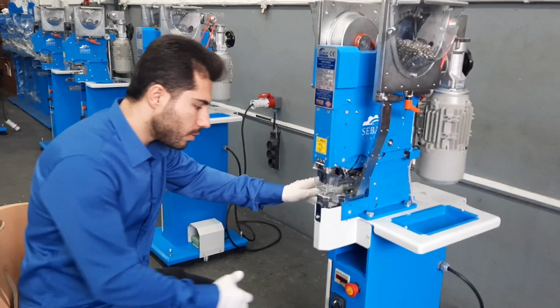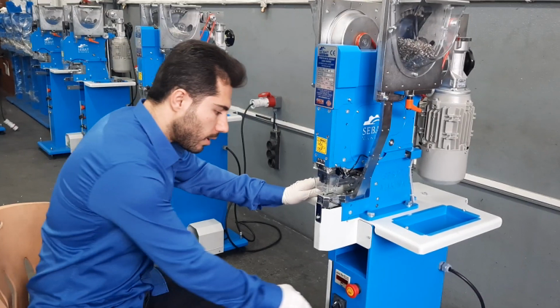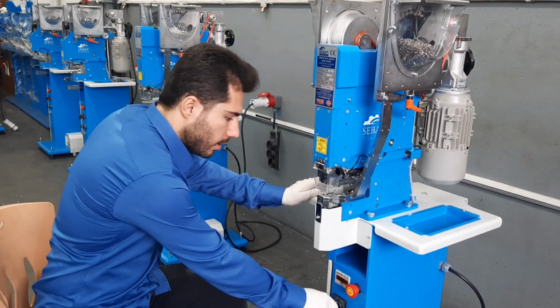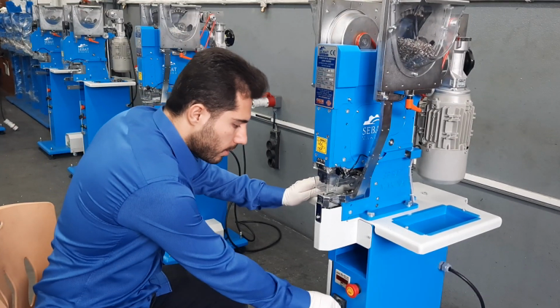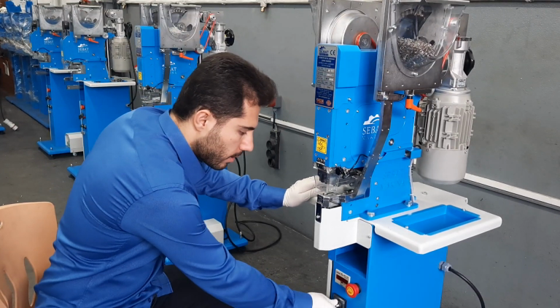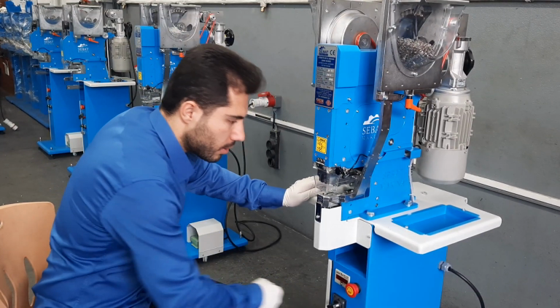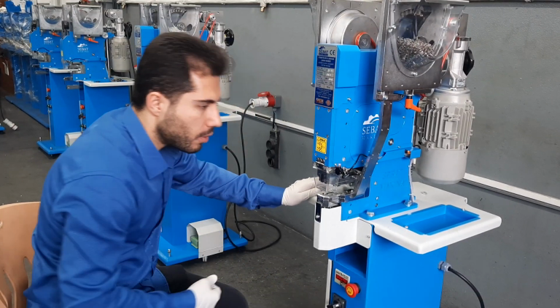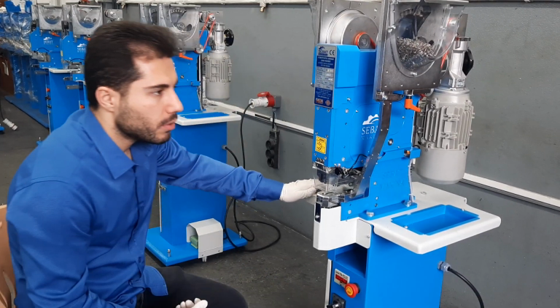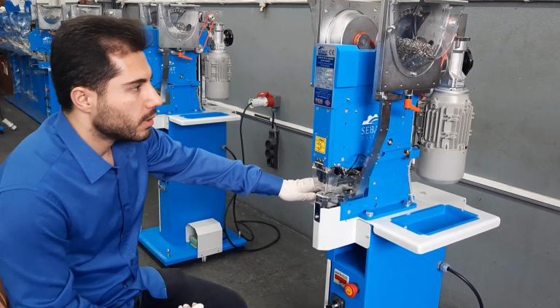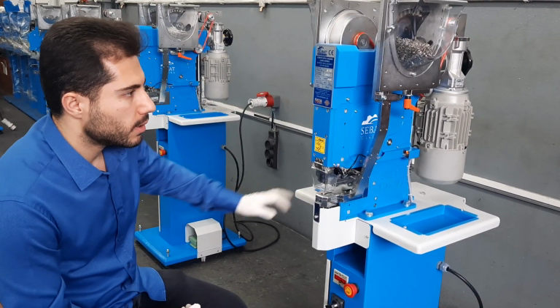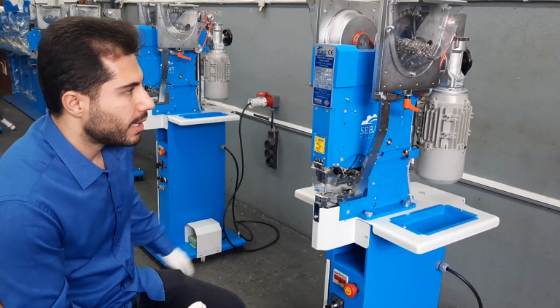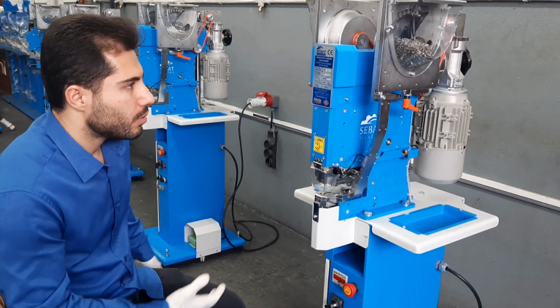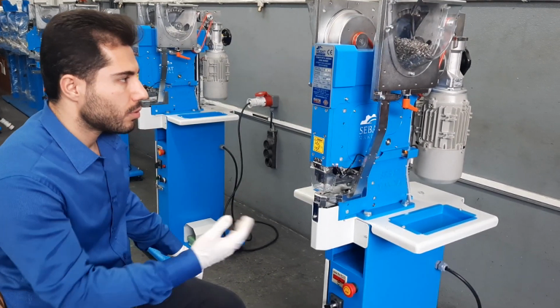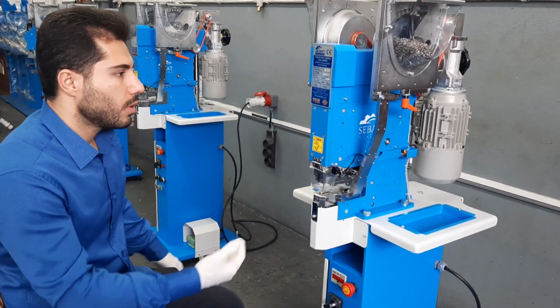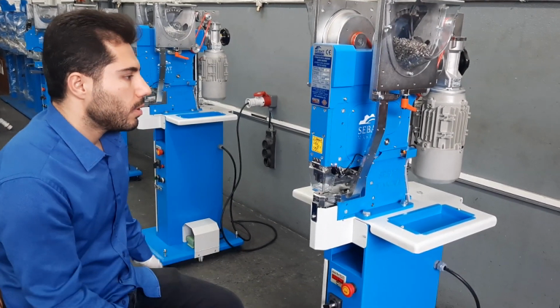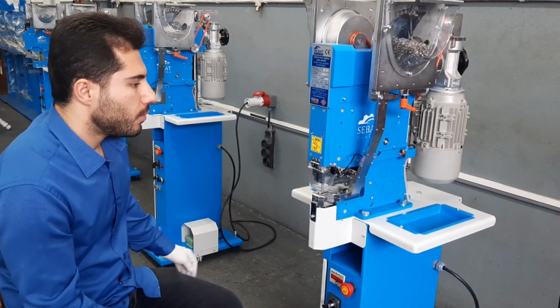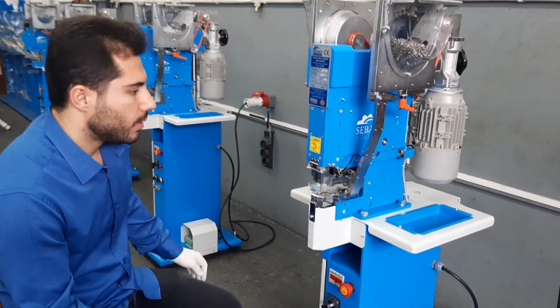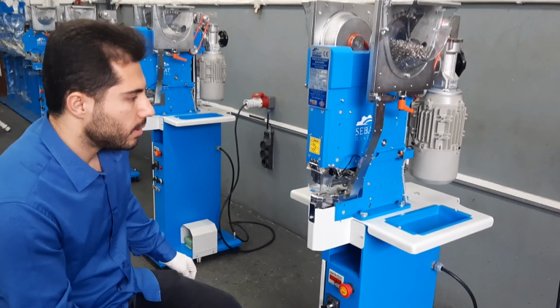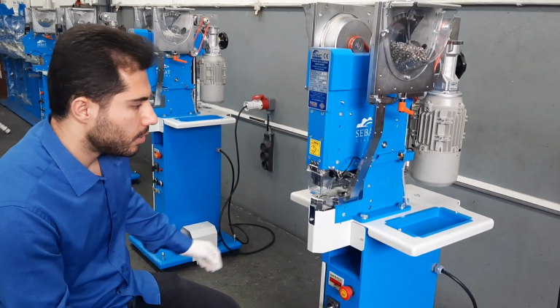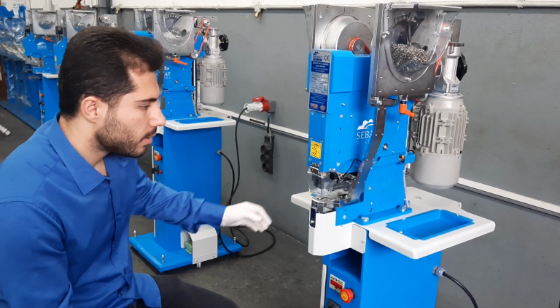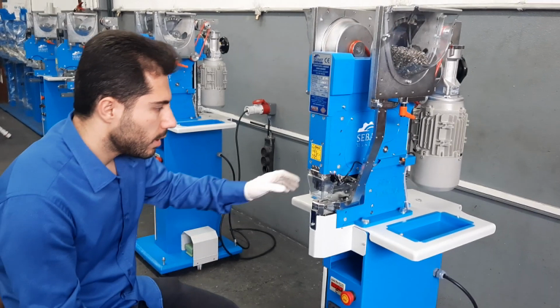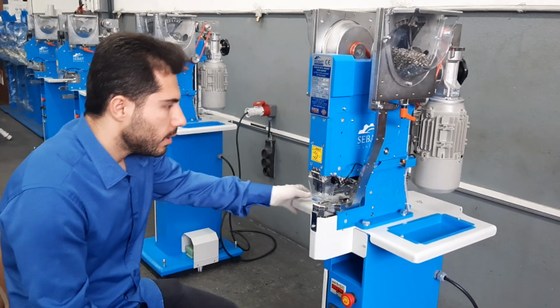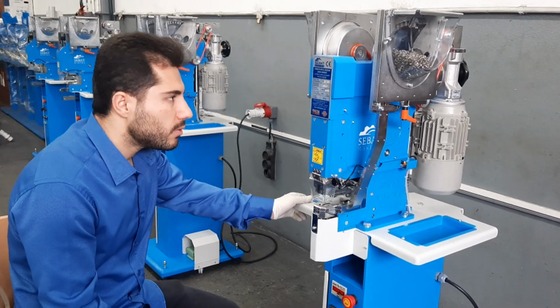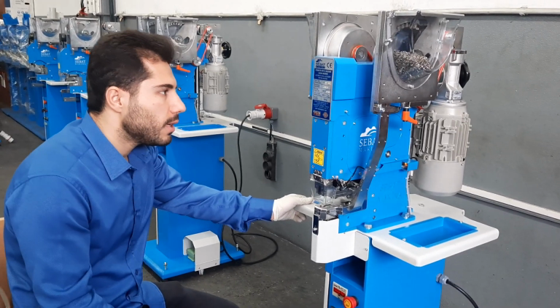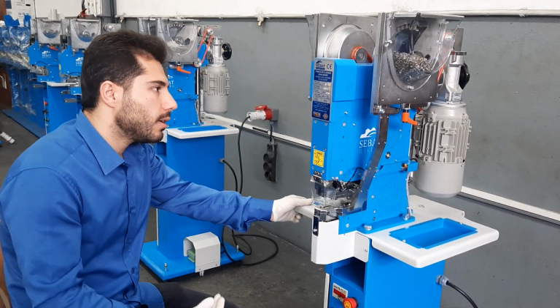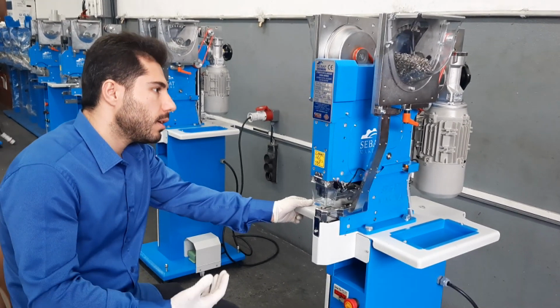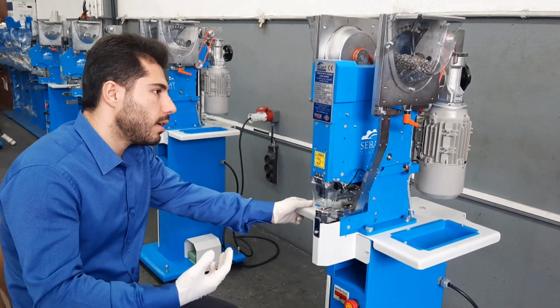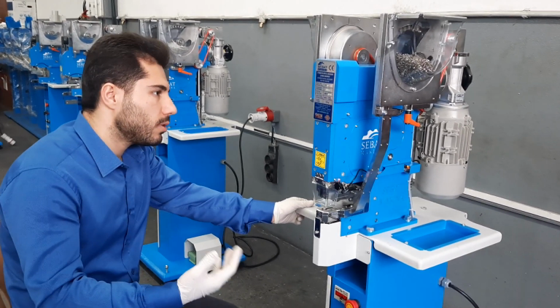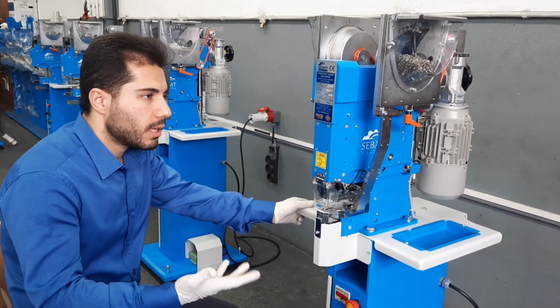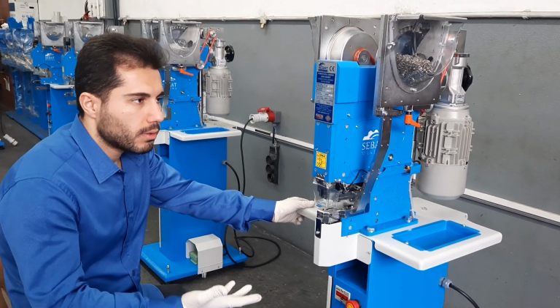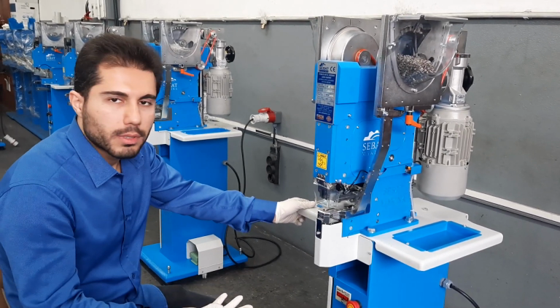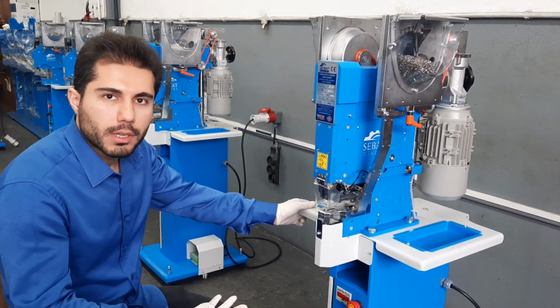Here I will show you the sensors of these machines. There are three actual sensors here.